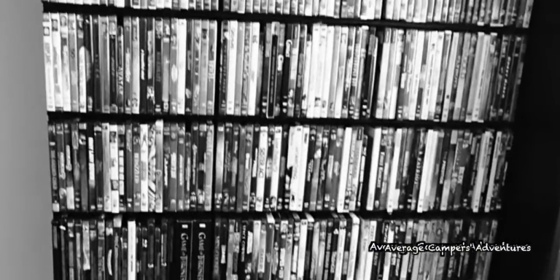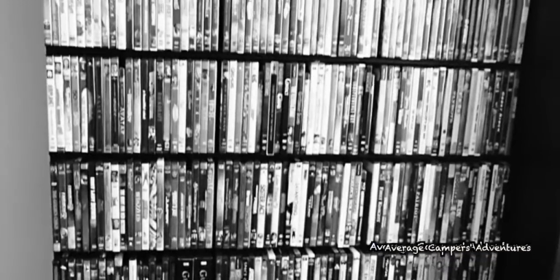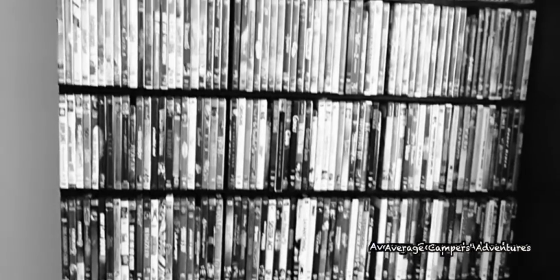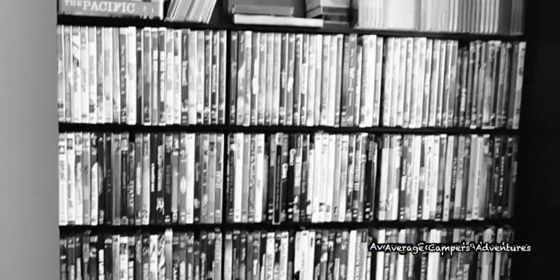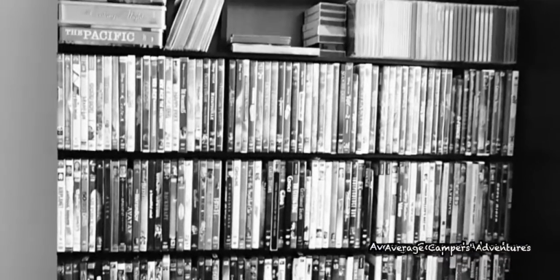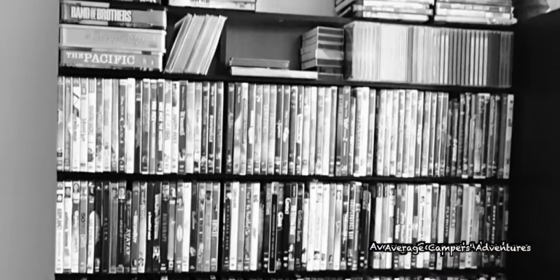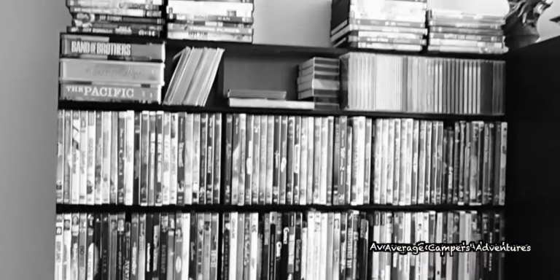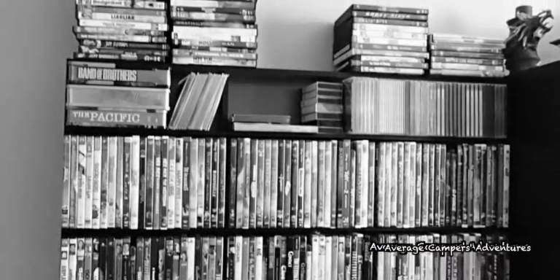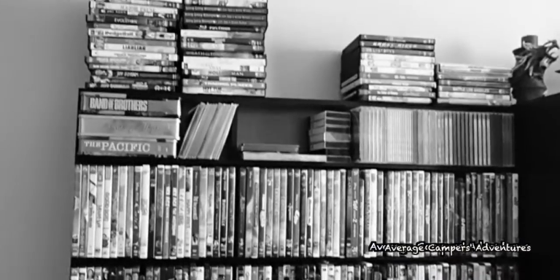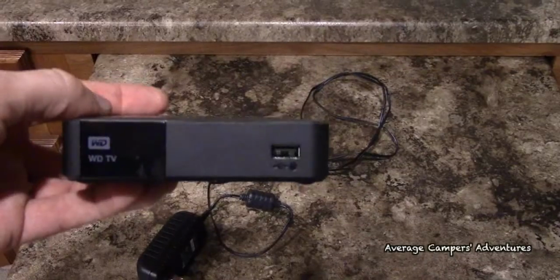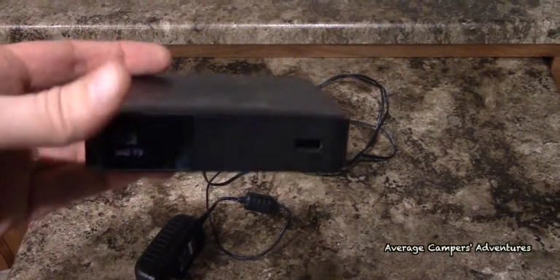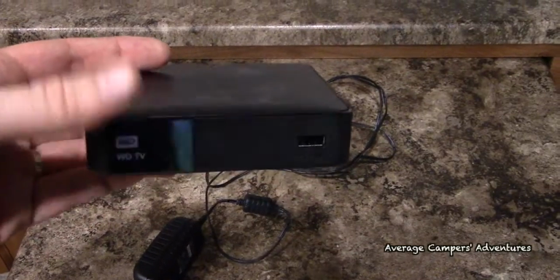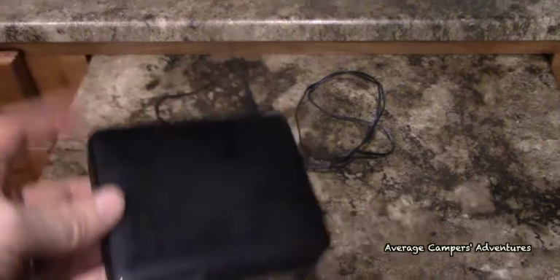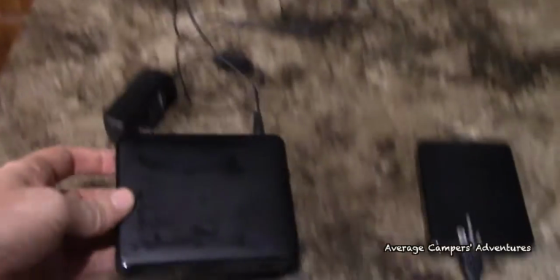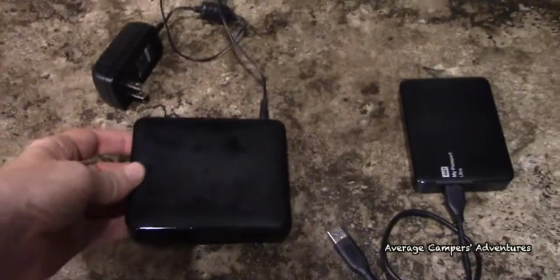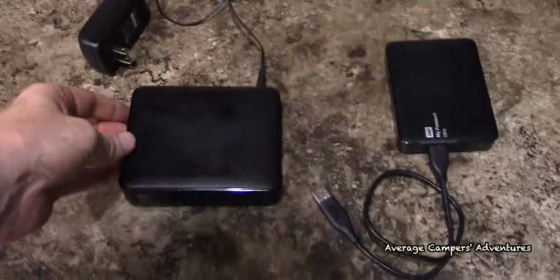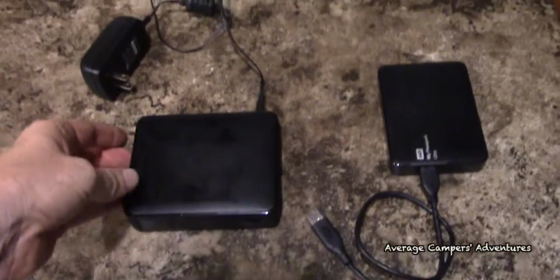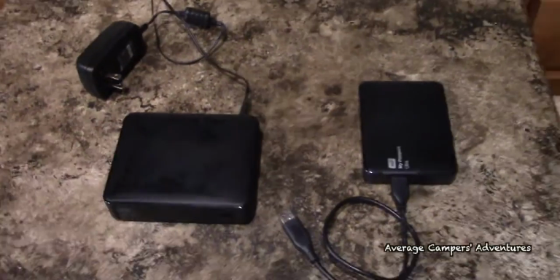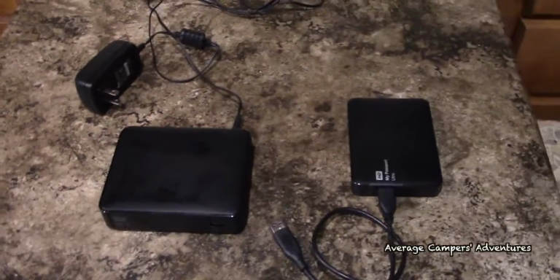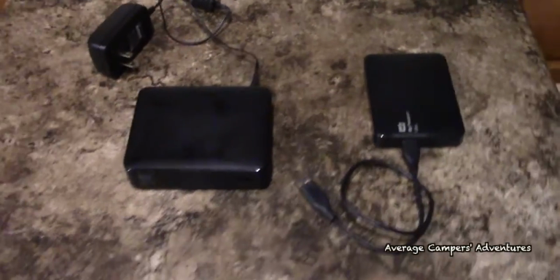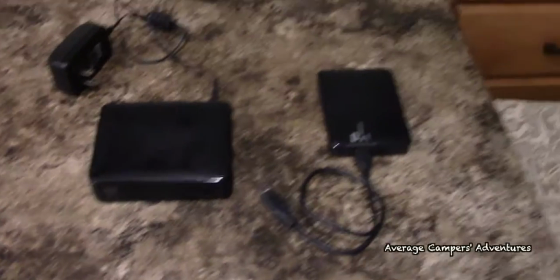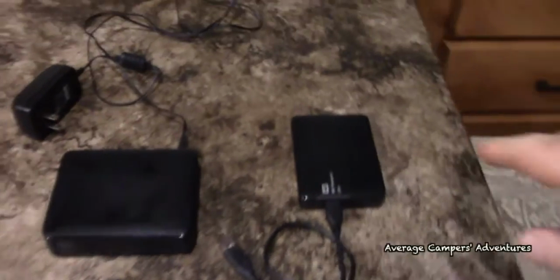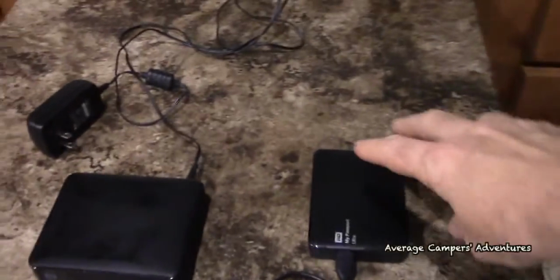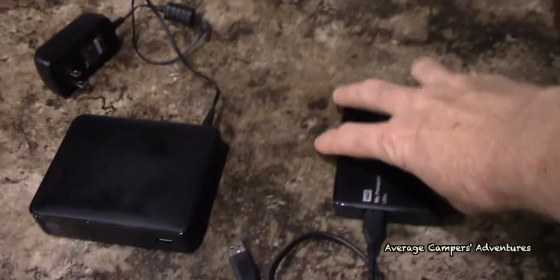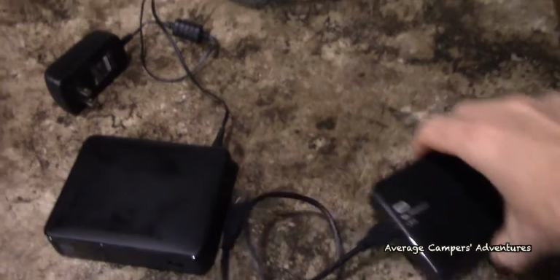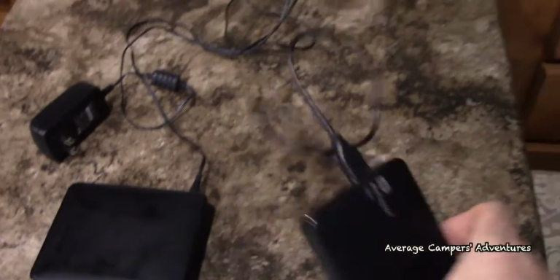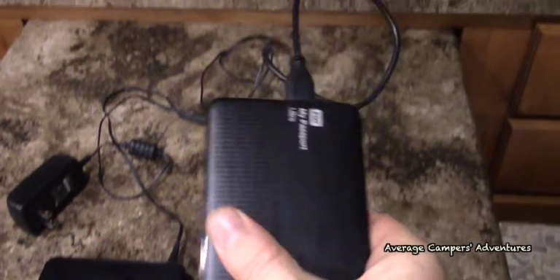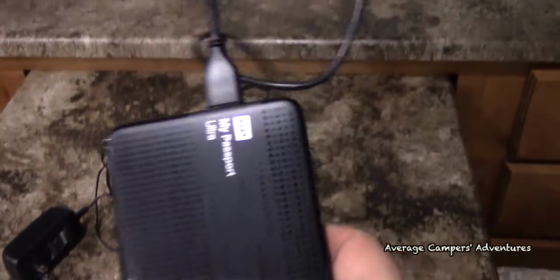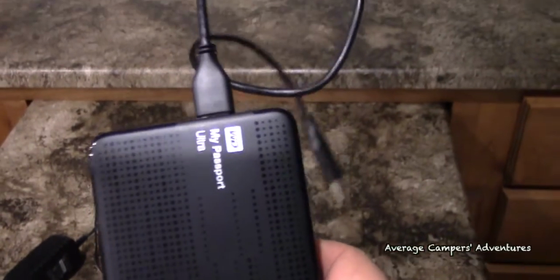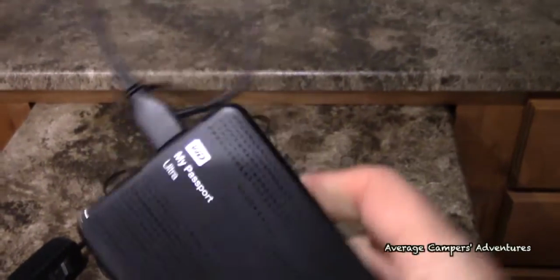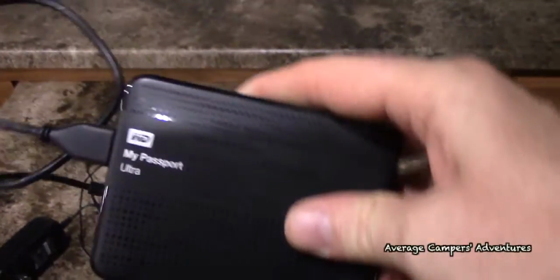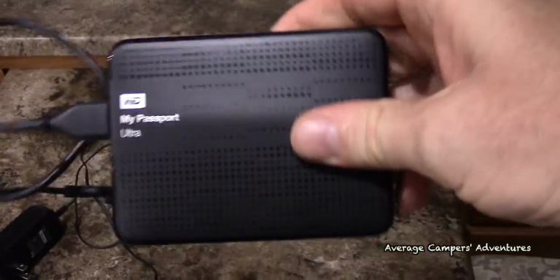Having two USB ports will allow you to keep all your audio or video files connected to the device for easy access. WD-TV accepts almost every video format you can throw at it and plays the videos without hesitation.